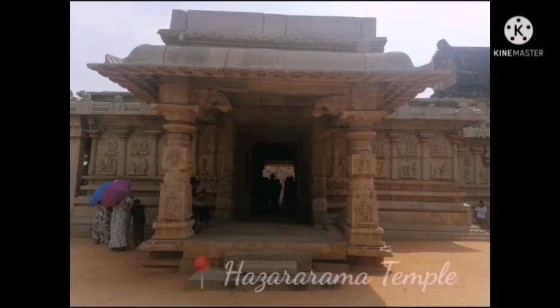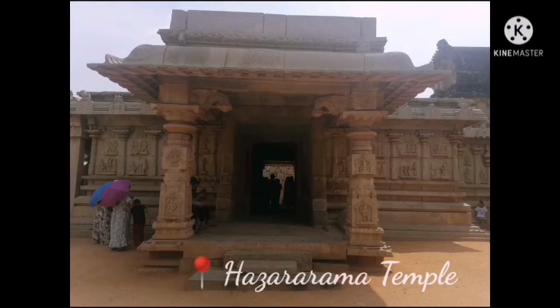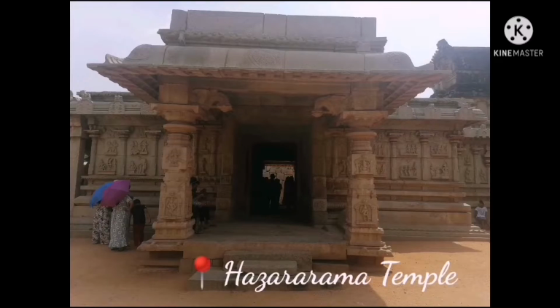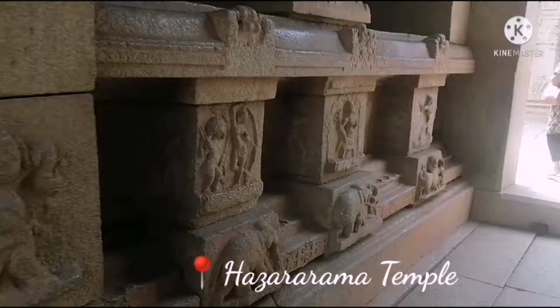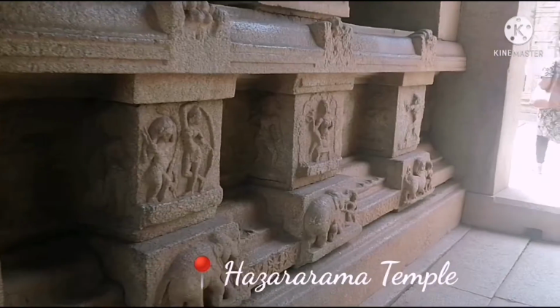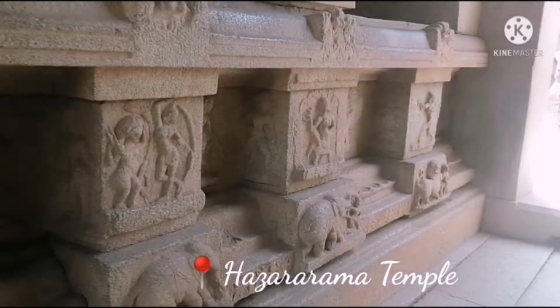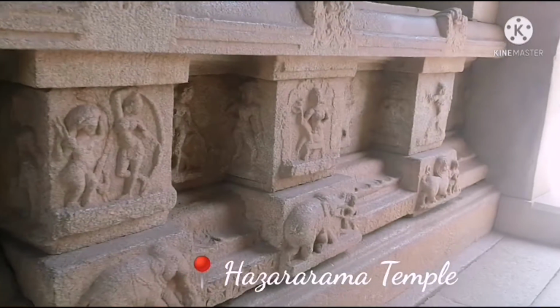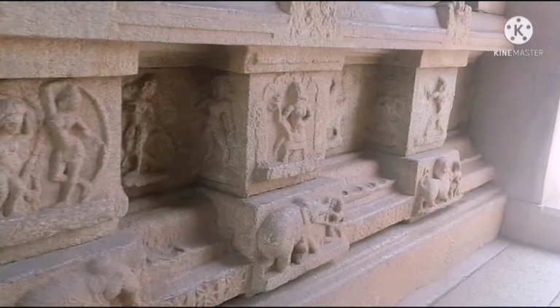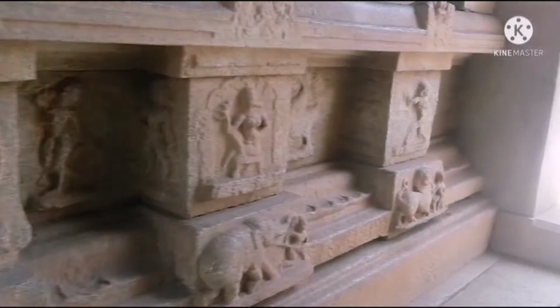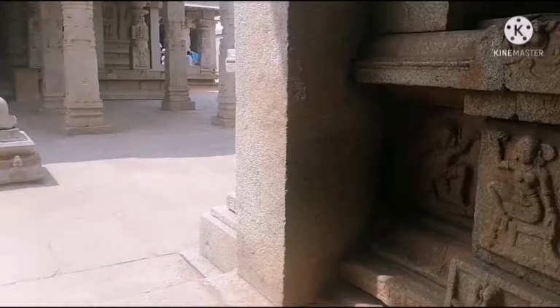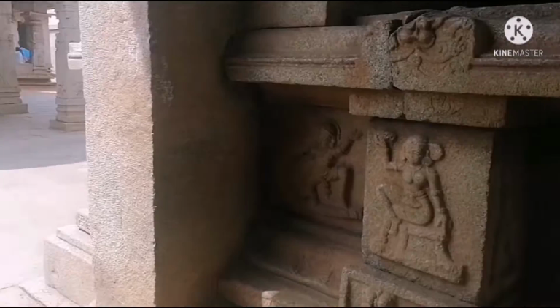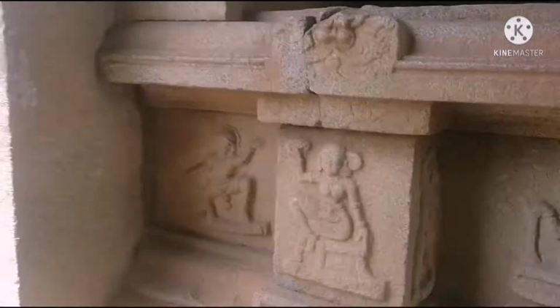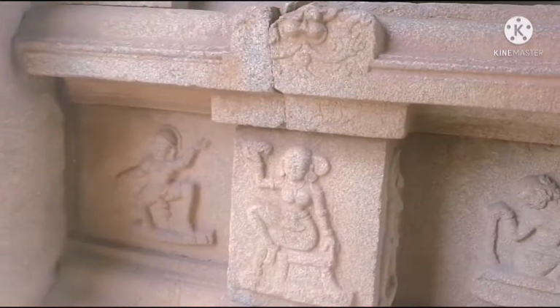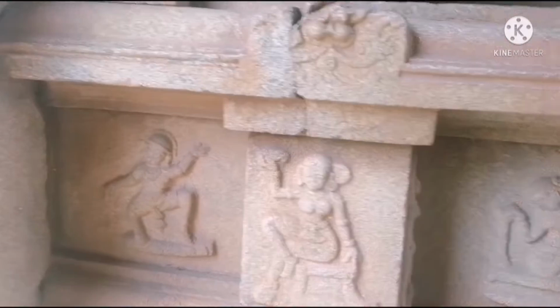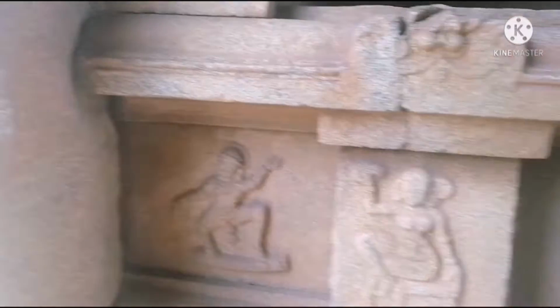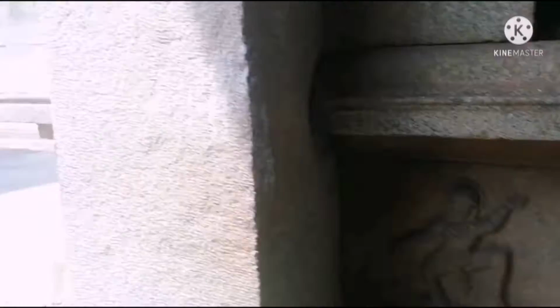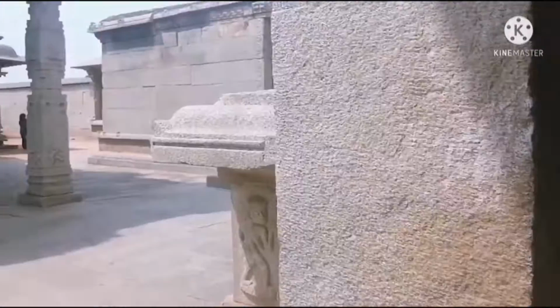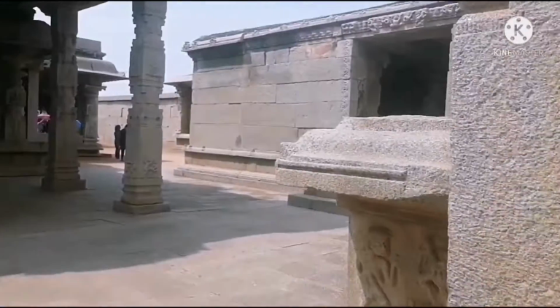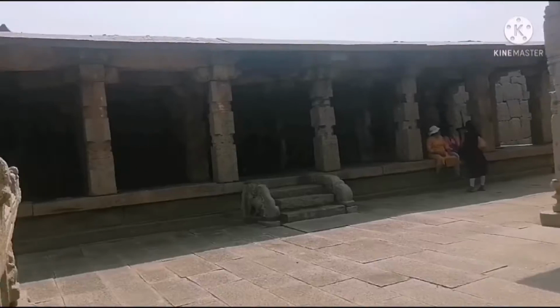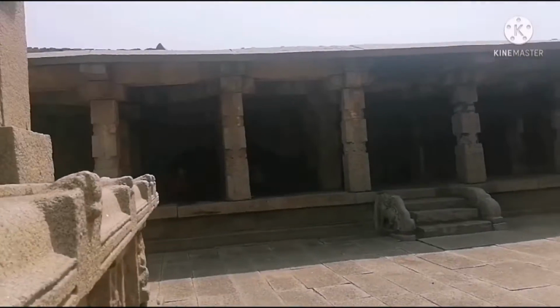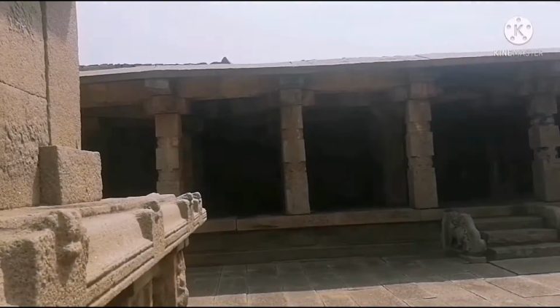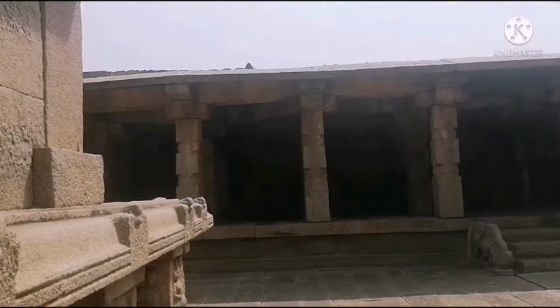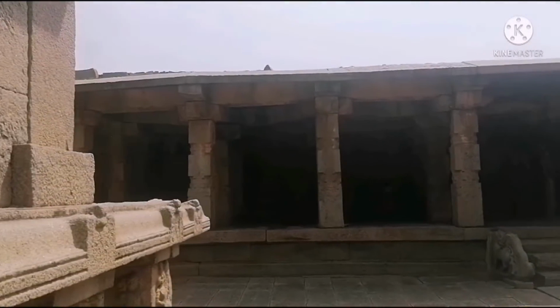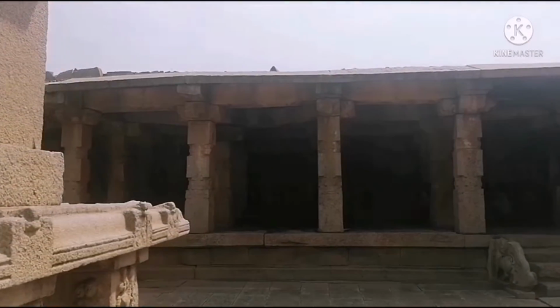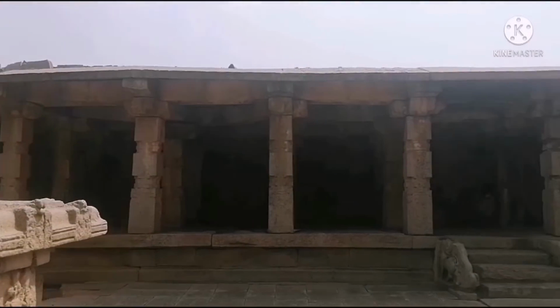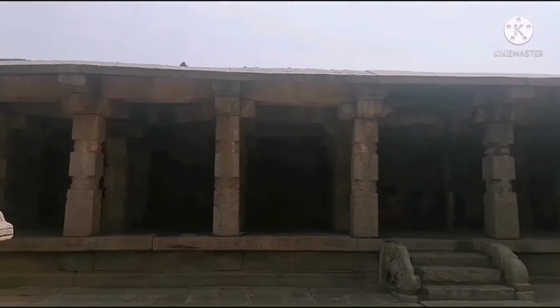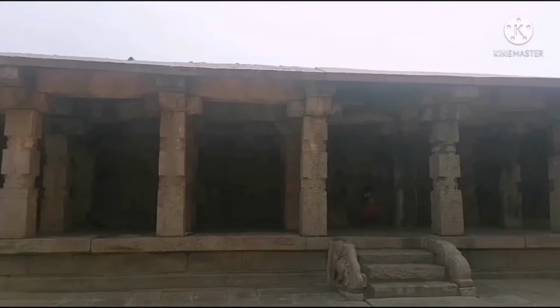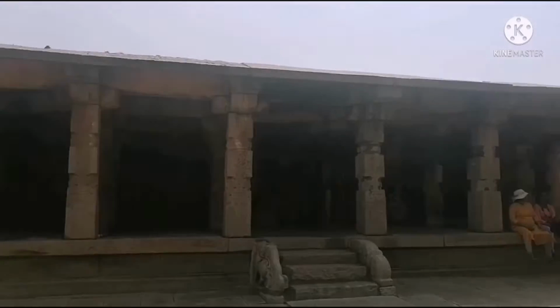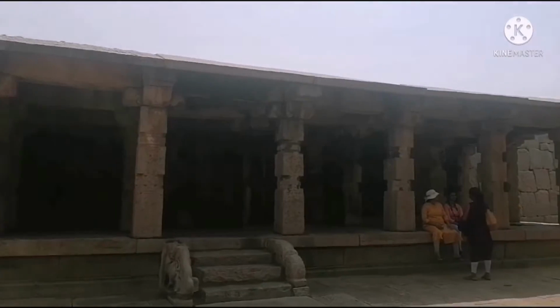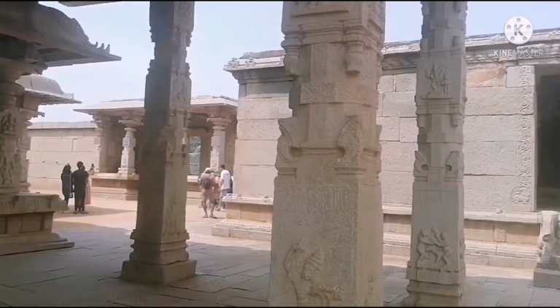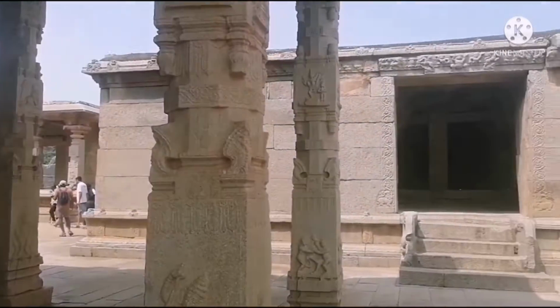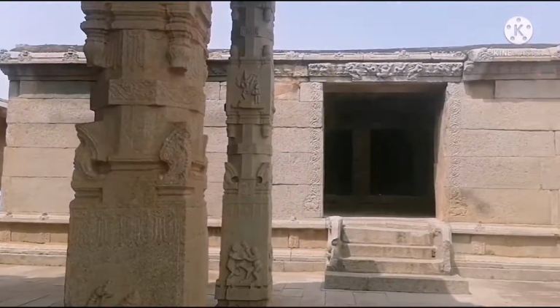Now we are in the Hazara Rama Temple. This temple is an ancient temple and the architecture here again is very good.